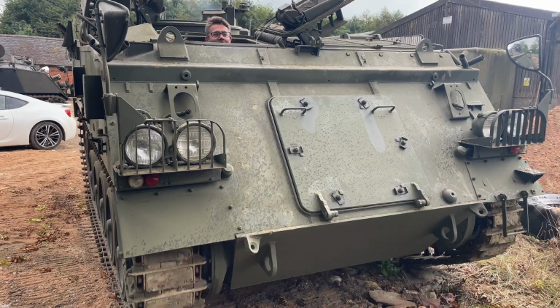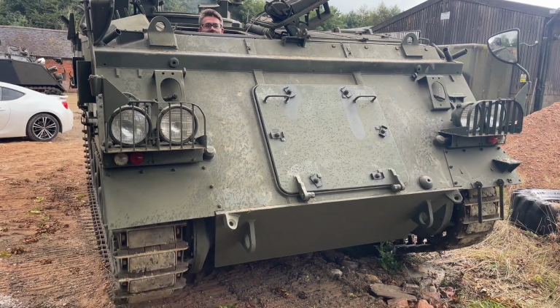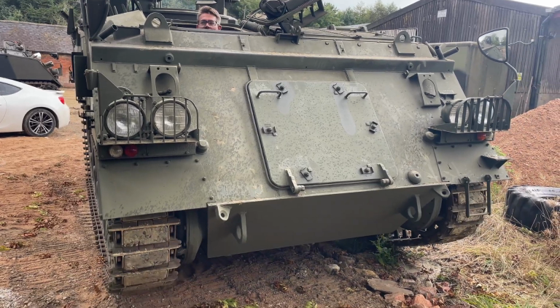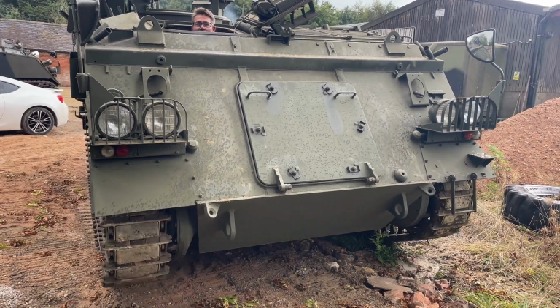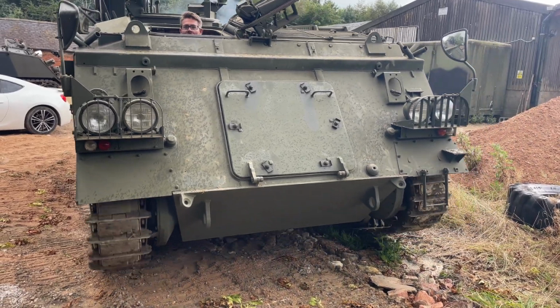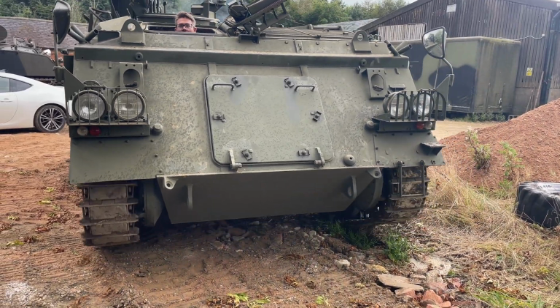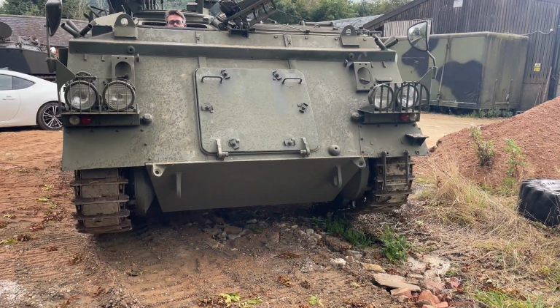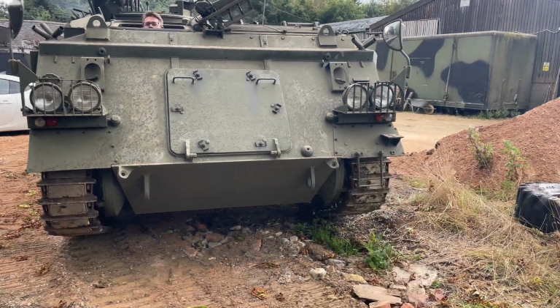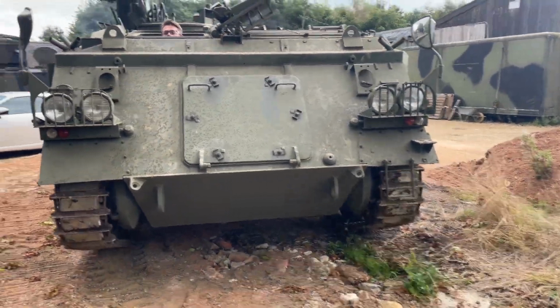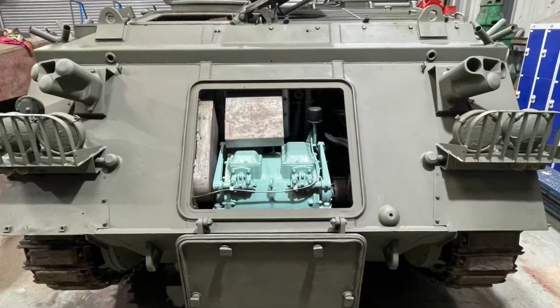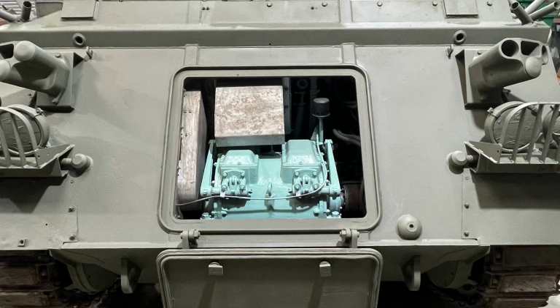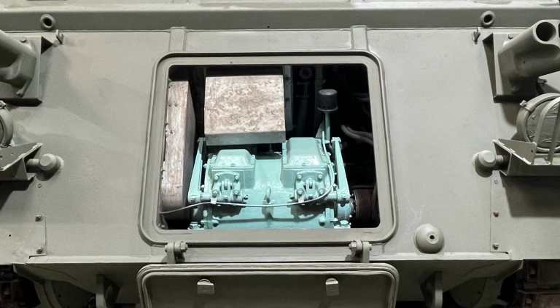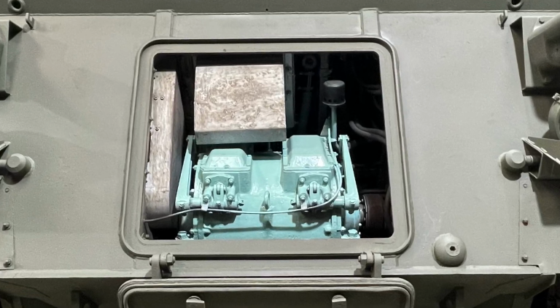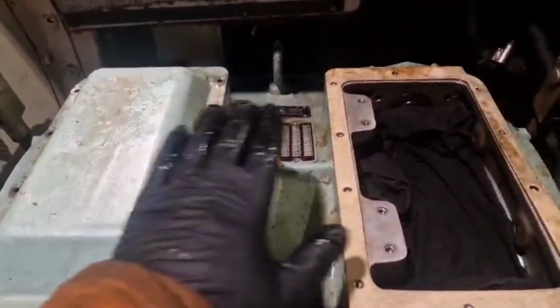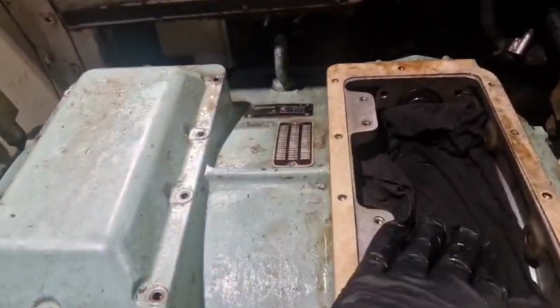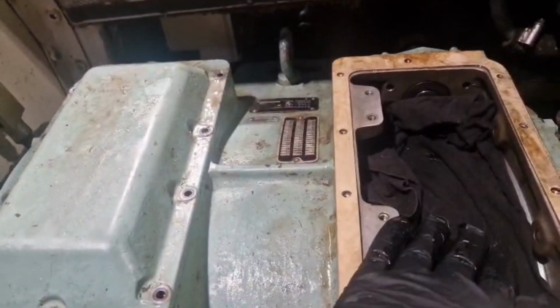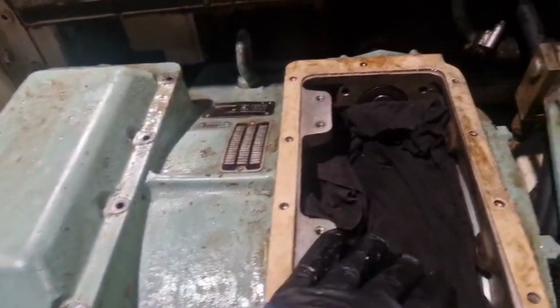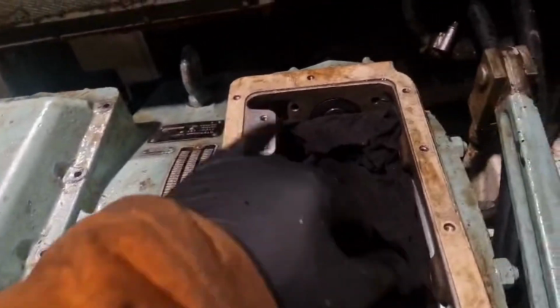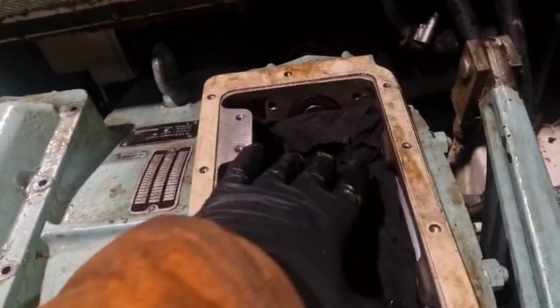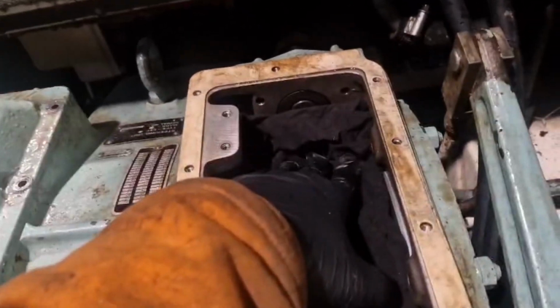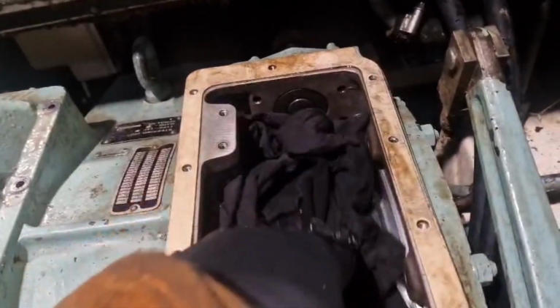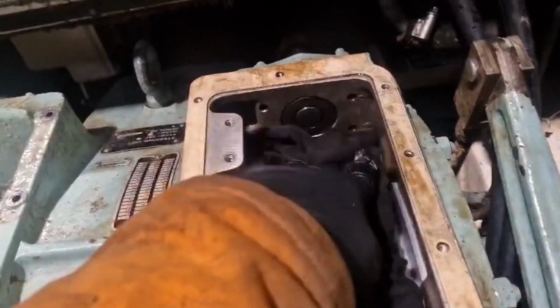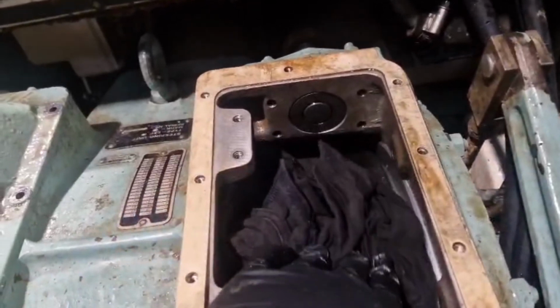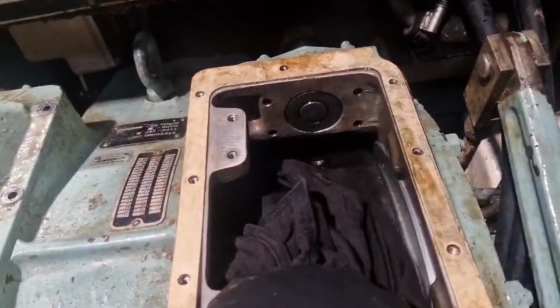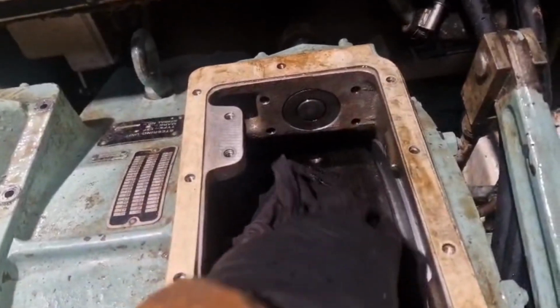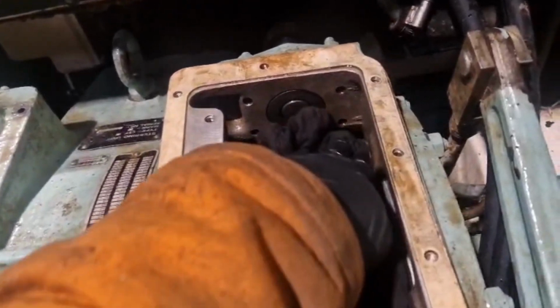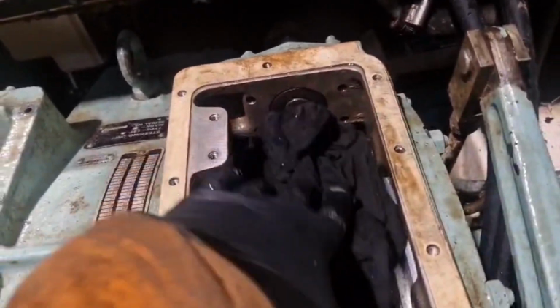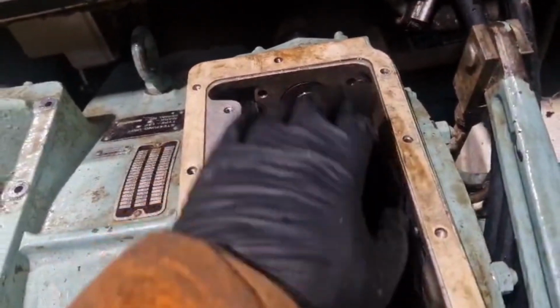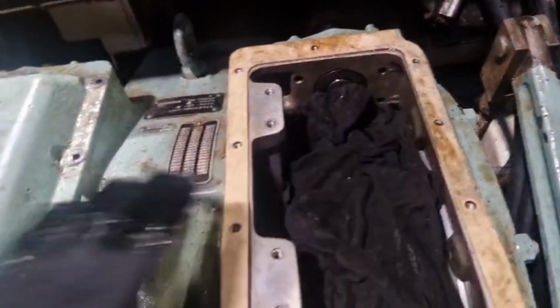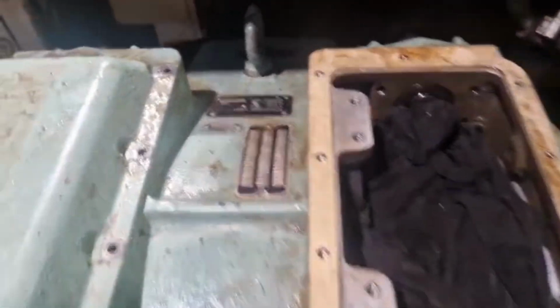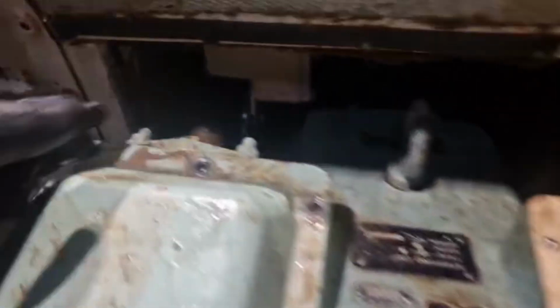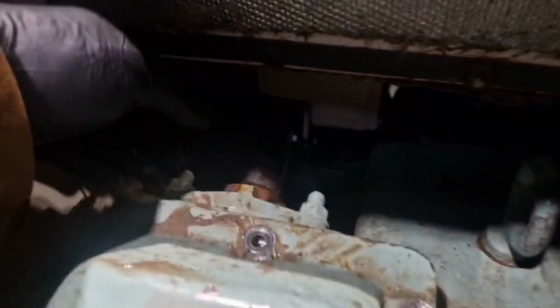Here's another maintenance video for these wagons. This is your steering box — normally you have these on either side, and inside you have your brake bands. We've already taken one out, as you can see, just covering the hole to make sure nothing goes in it.